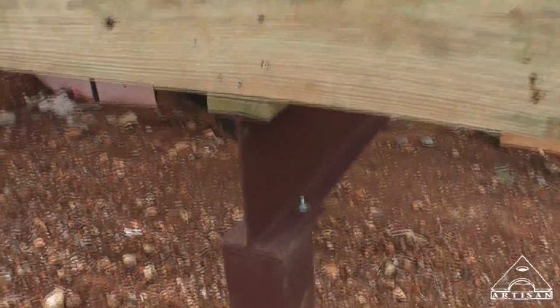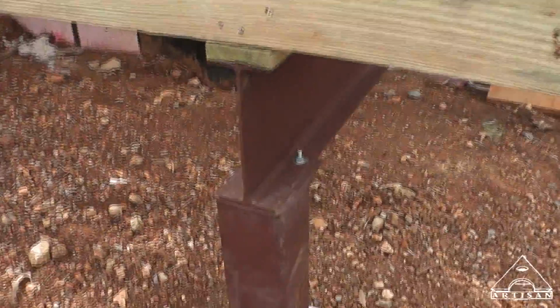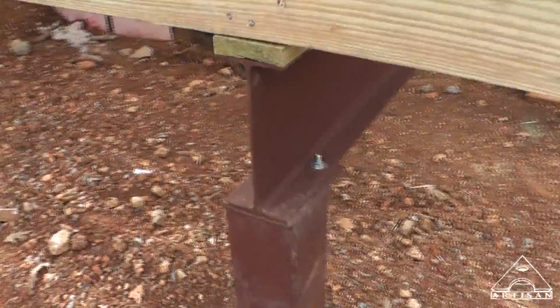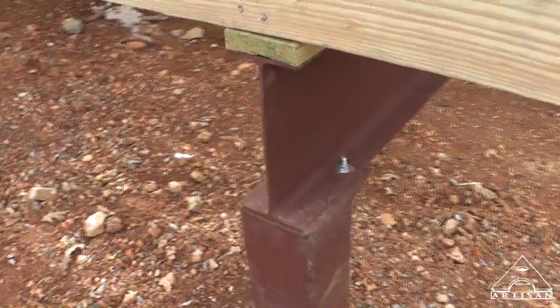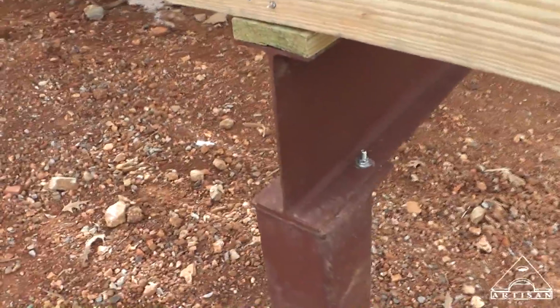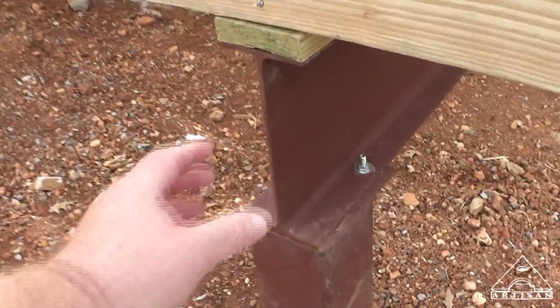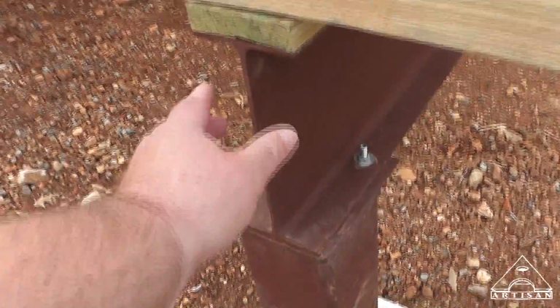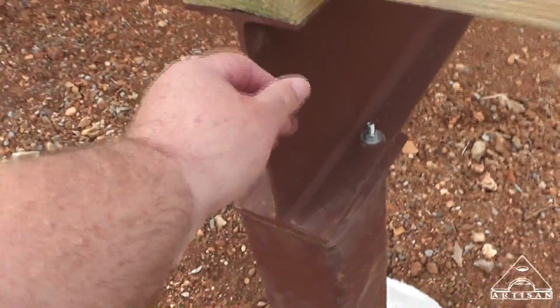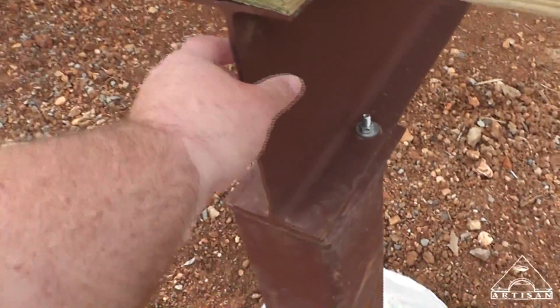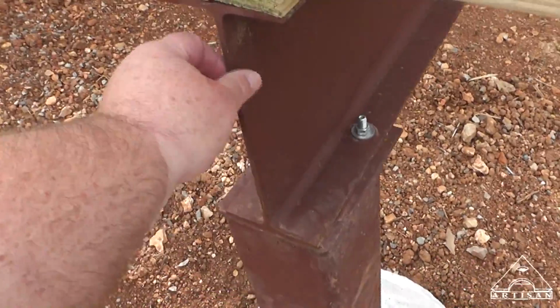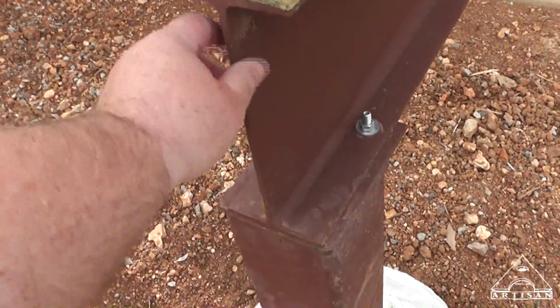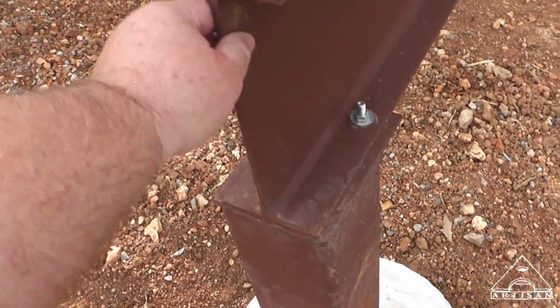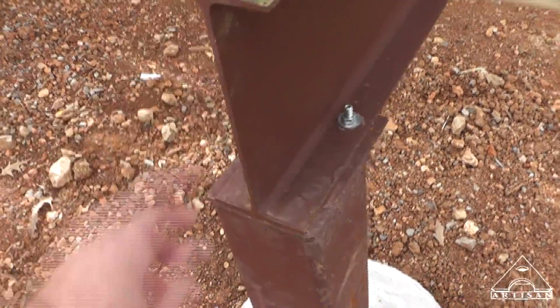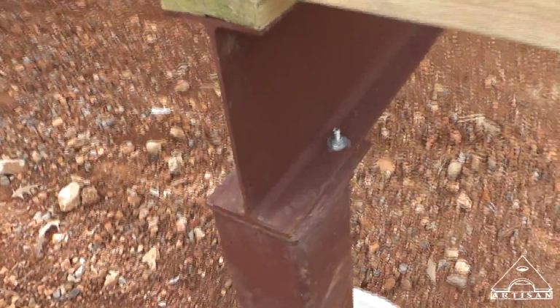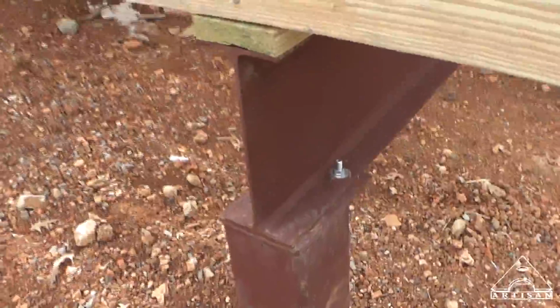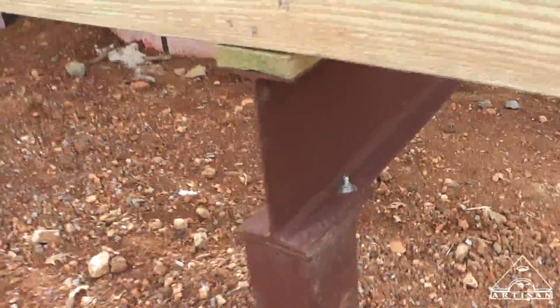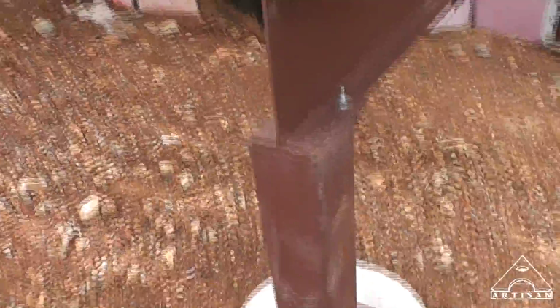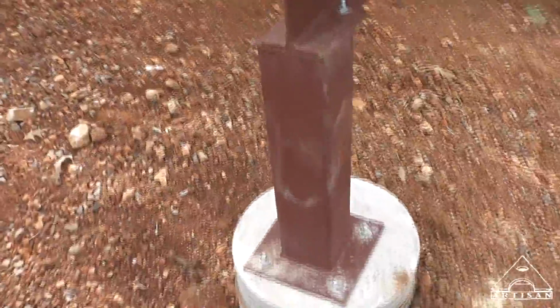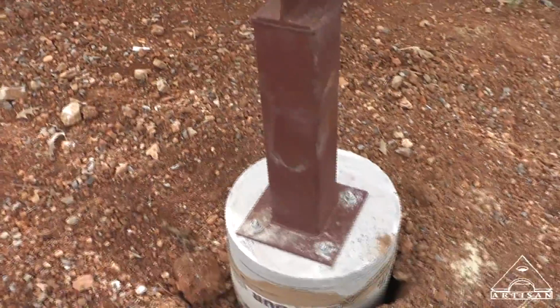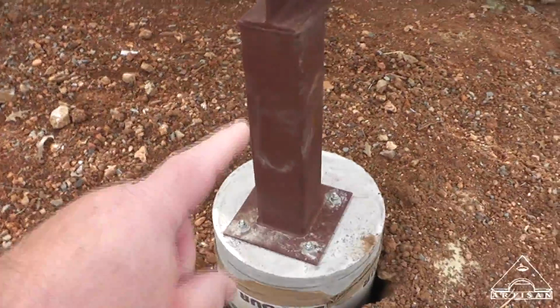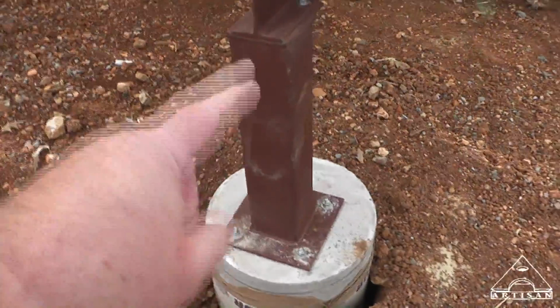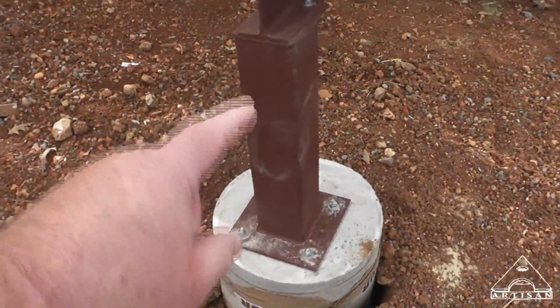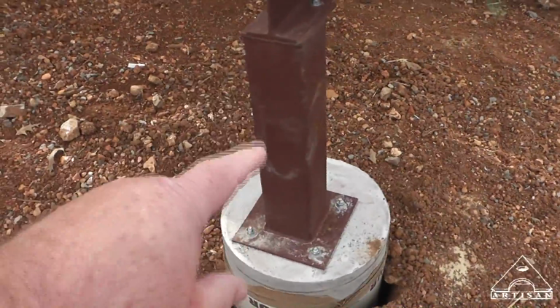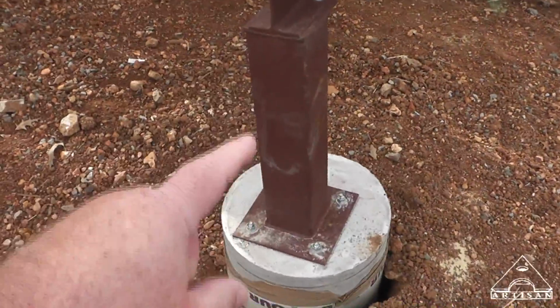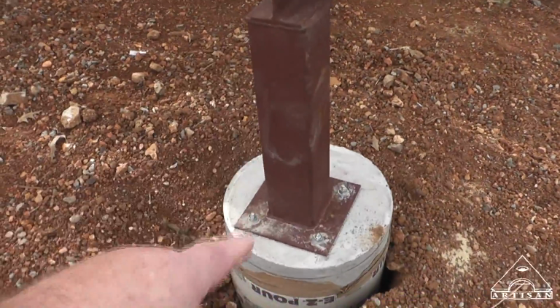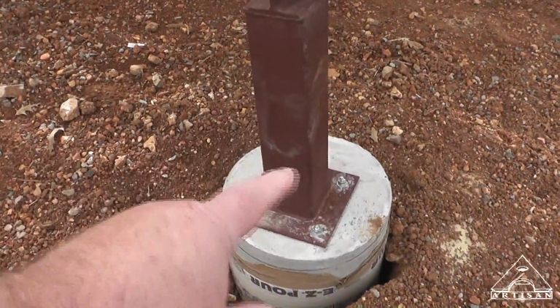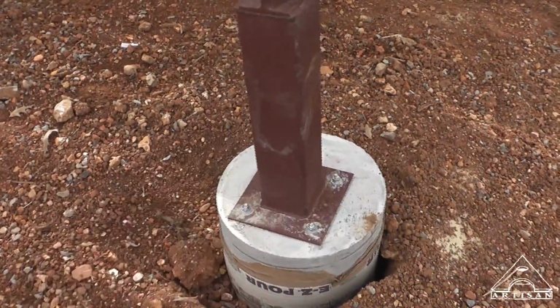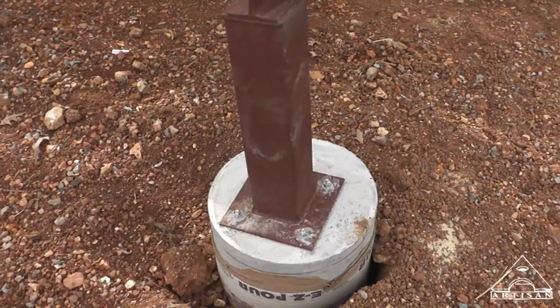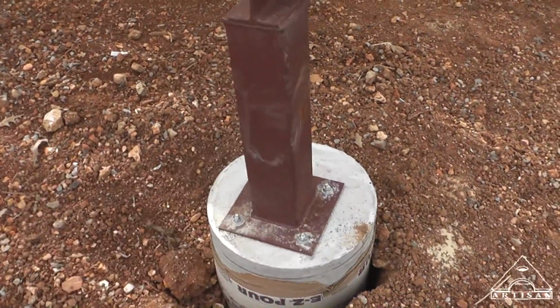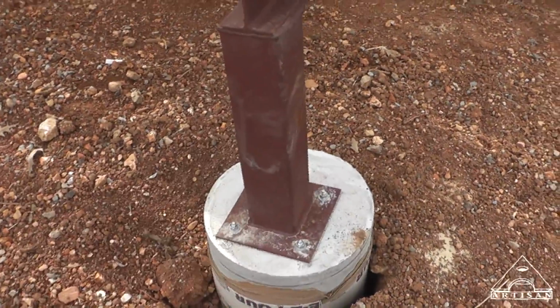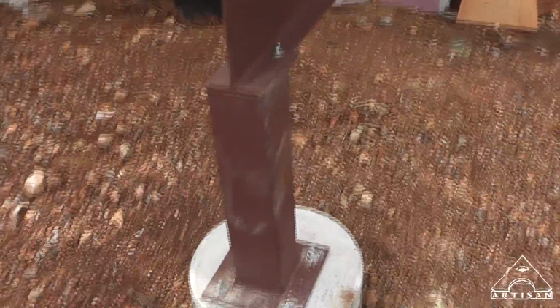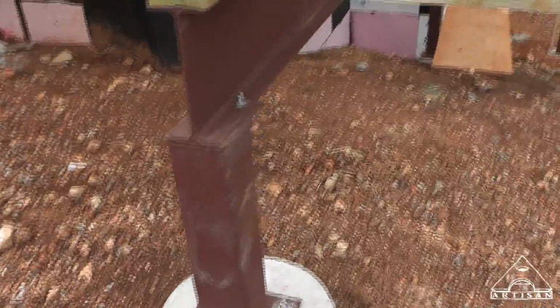Here we have a W10 by 12 beam, five inch square tube columns with 10 inch base plates.